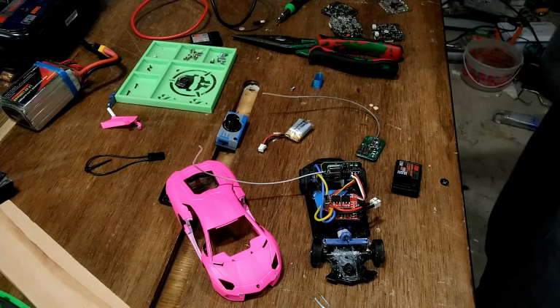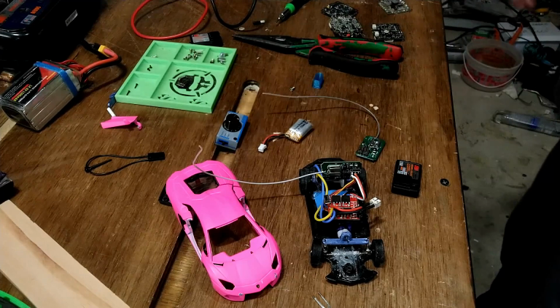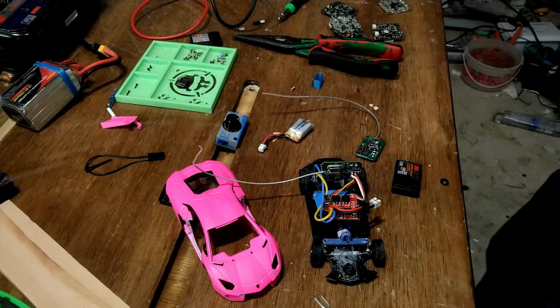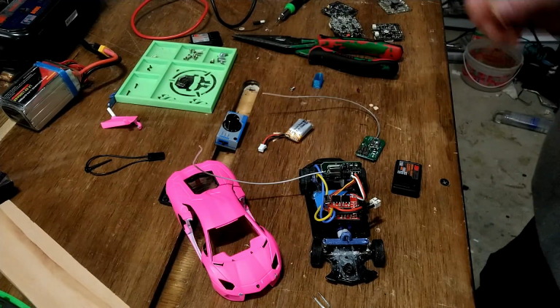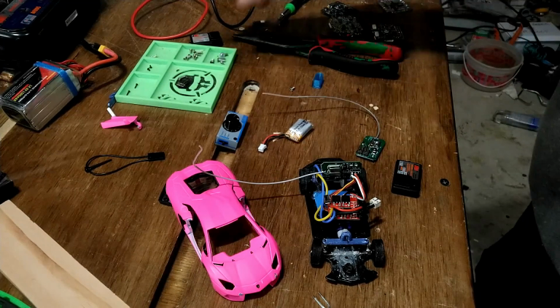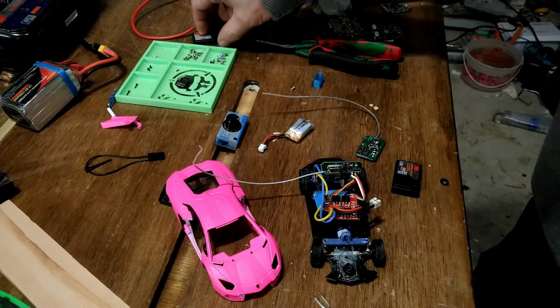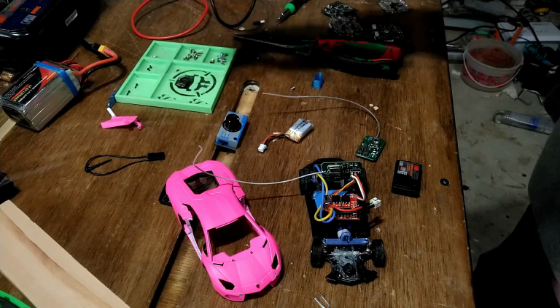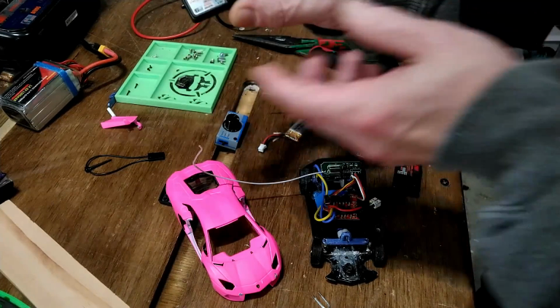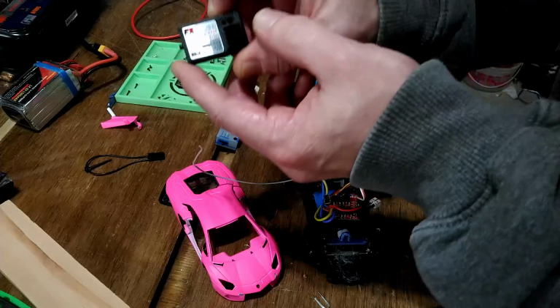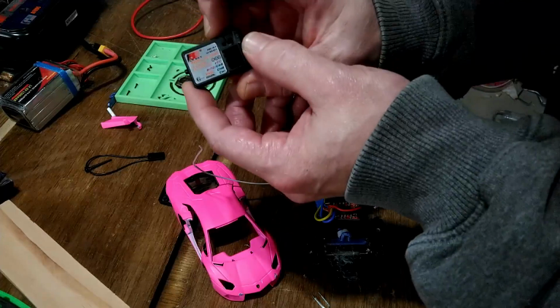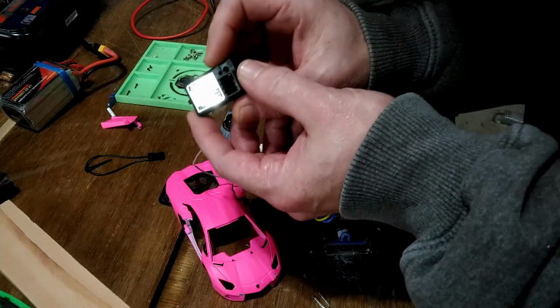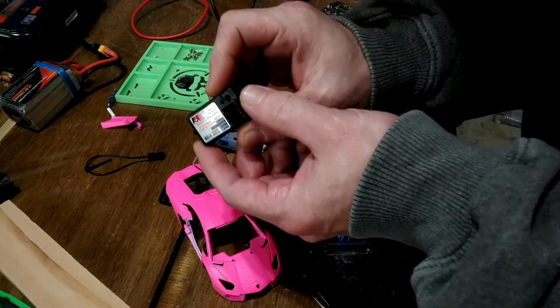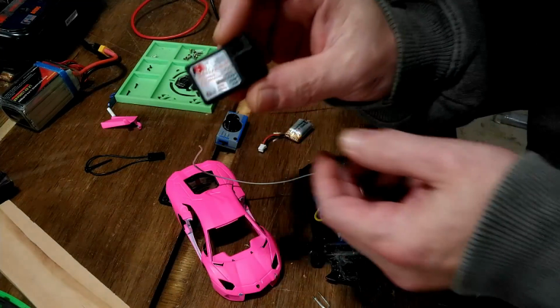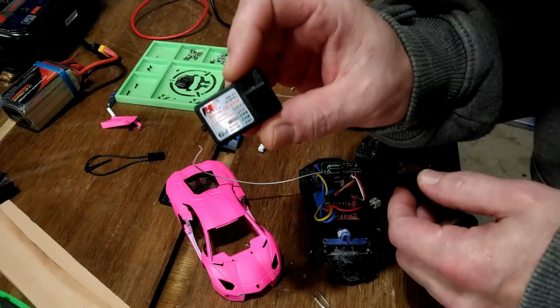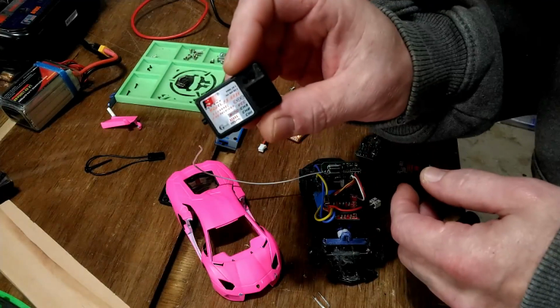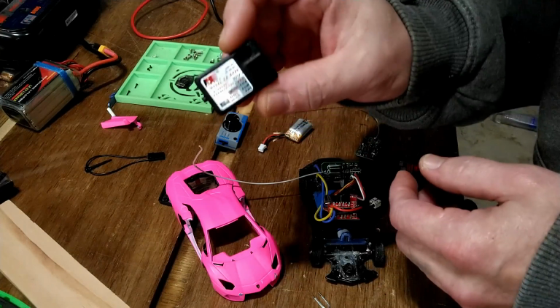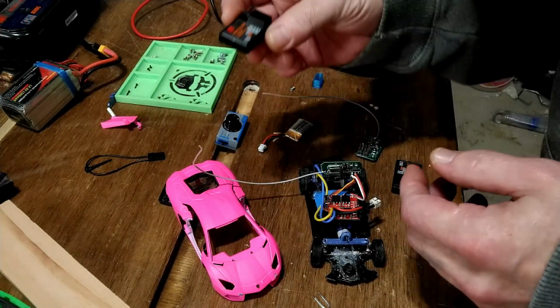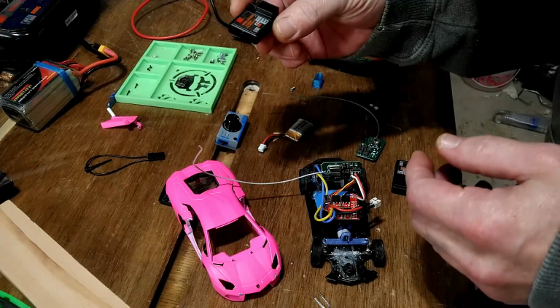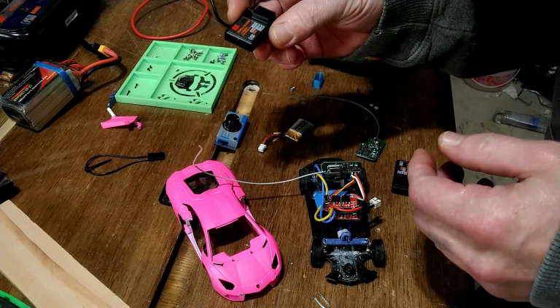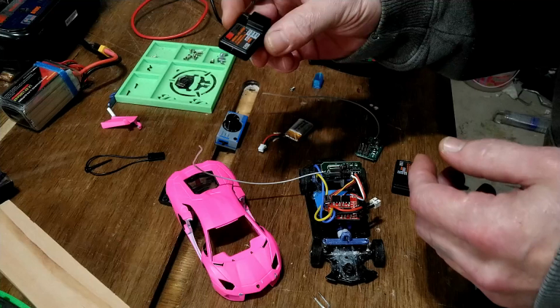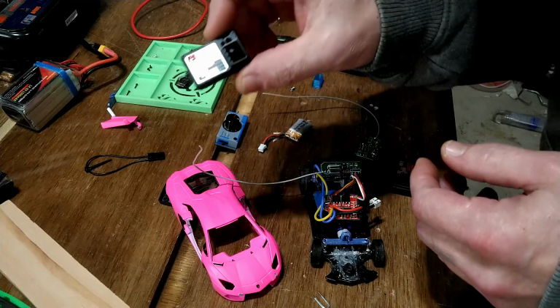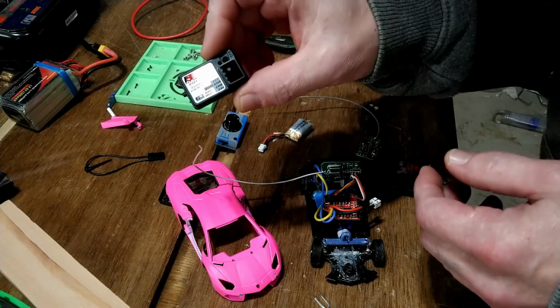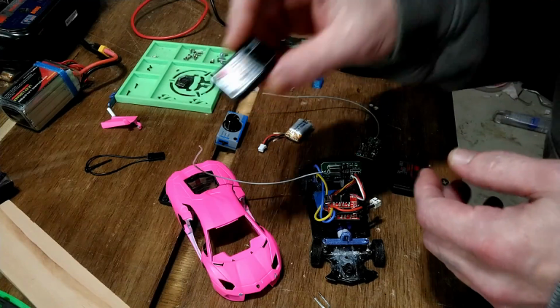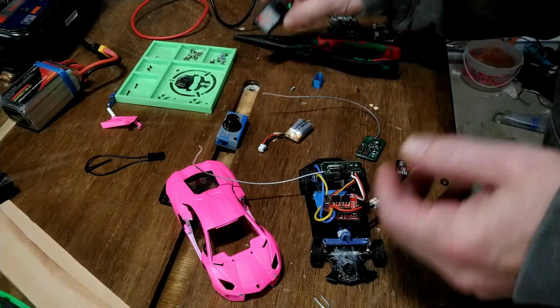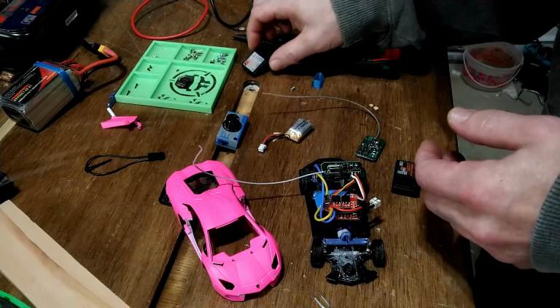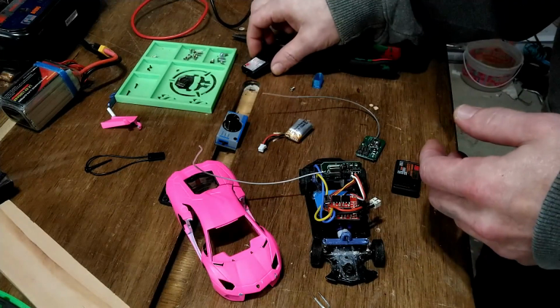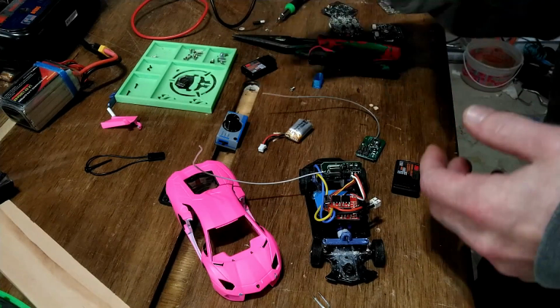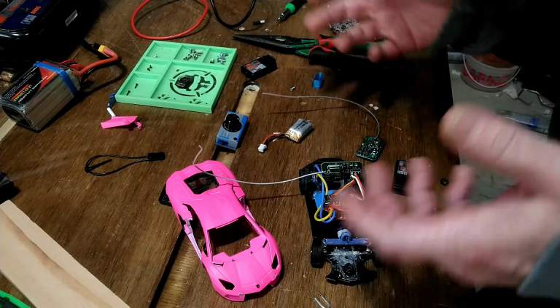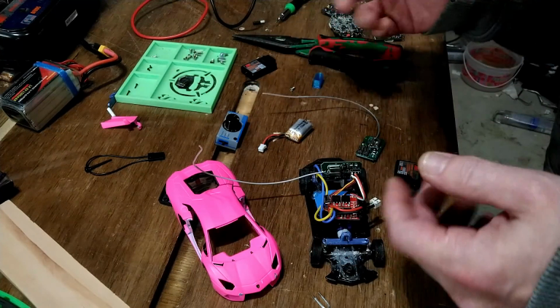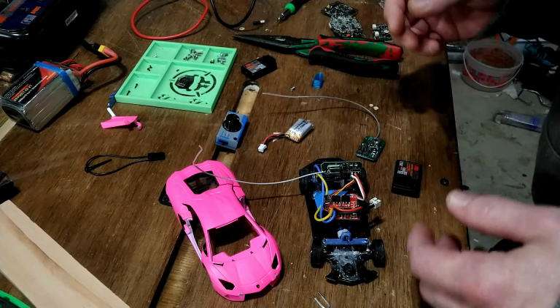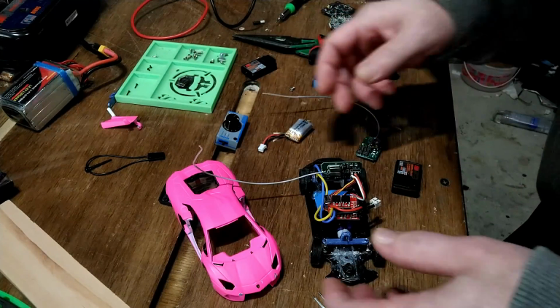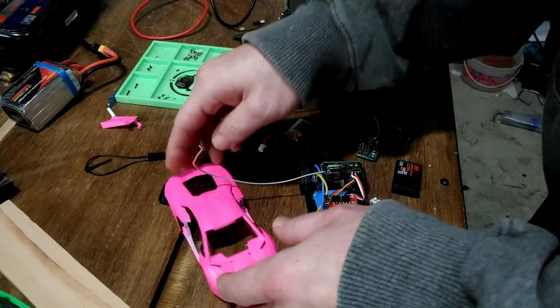This video is for anyone having trouble with one of the common FlySky receivers. This is a three-channel receiver — I bought them in a pack of two, they're about seven dollars each.